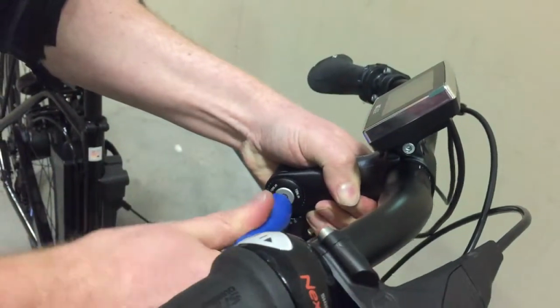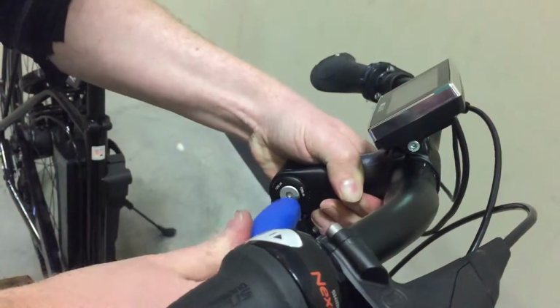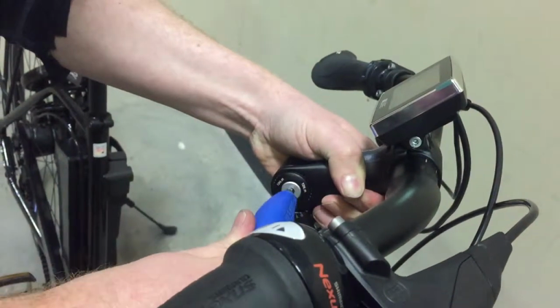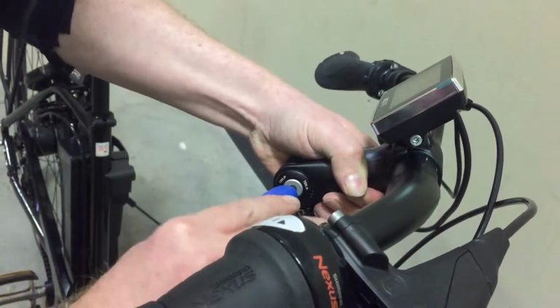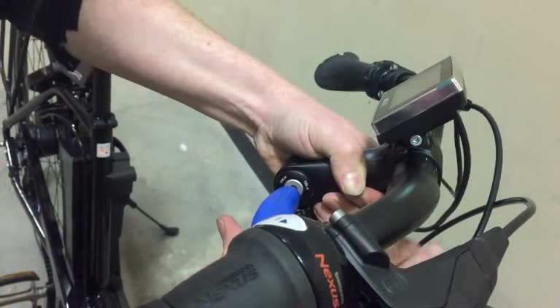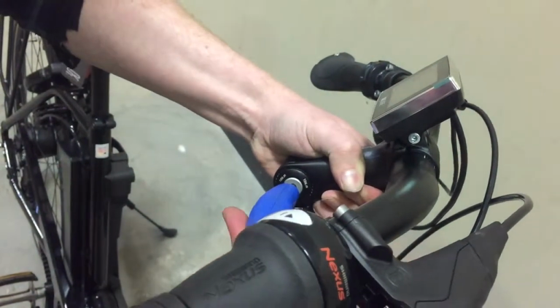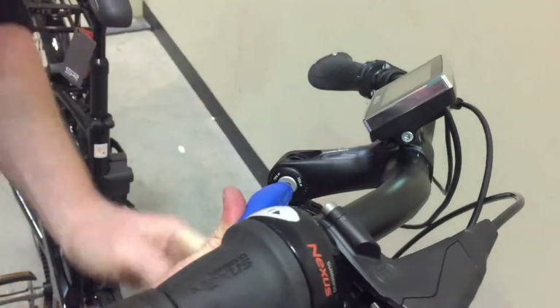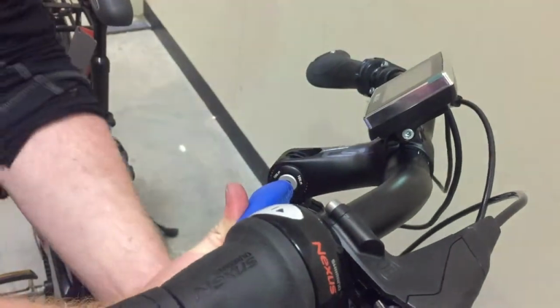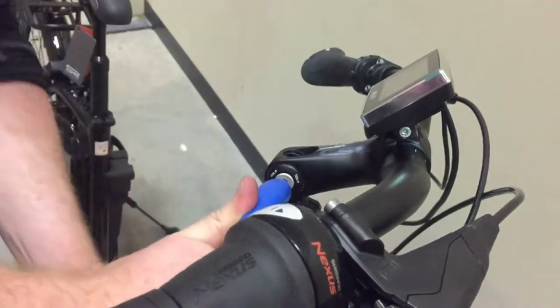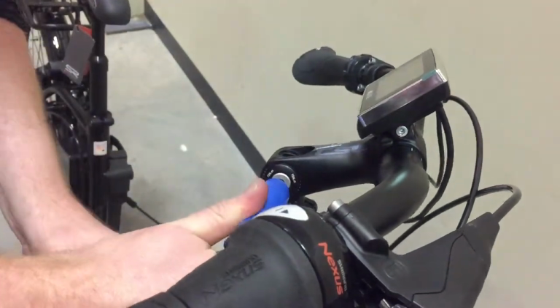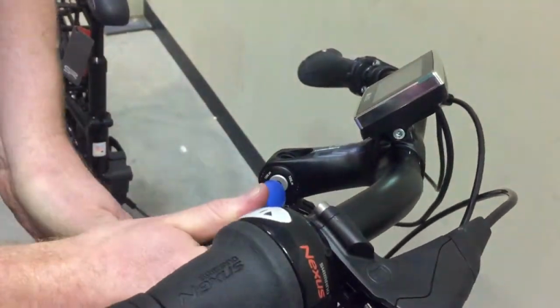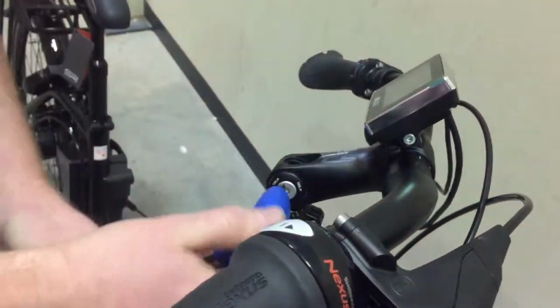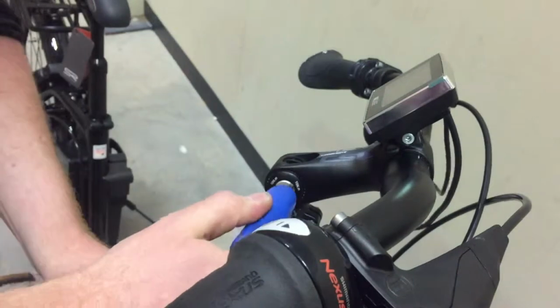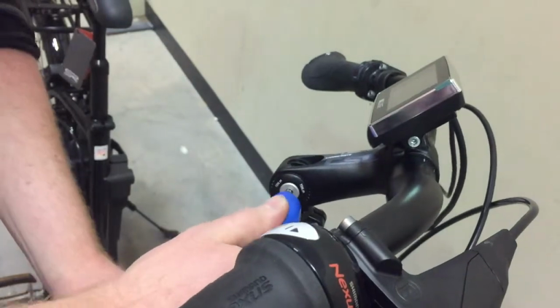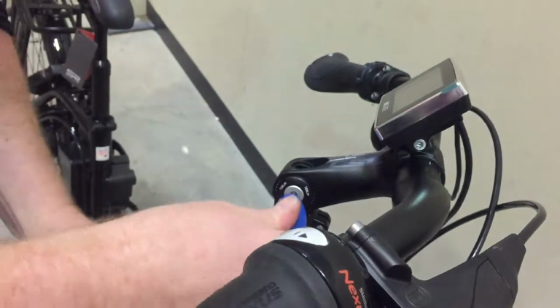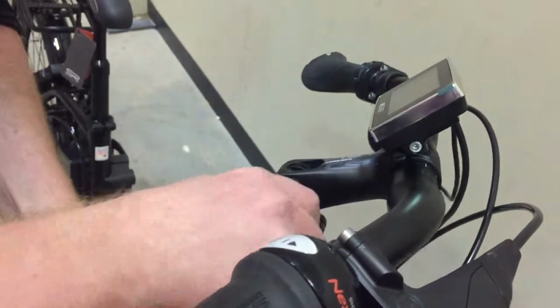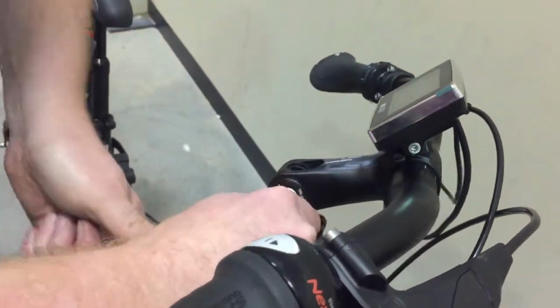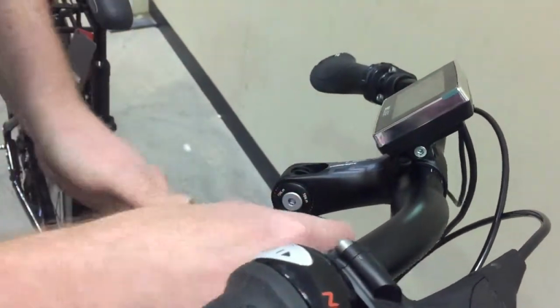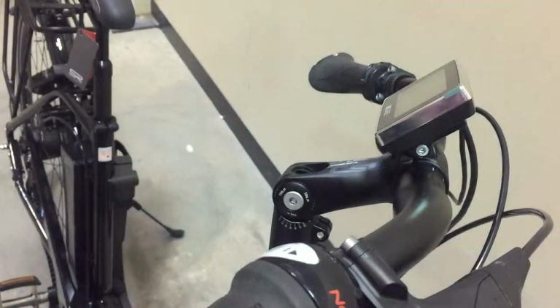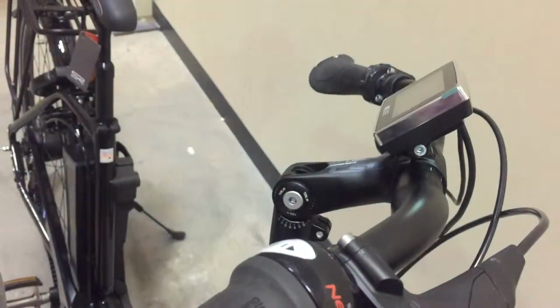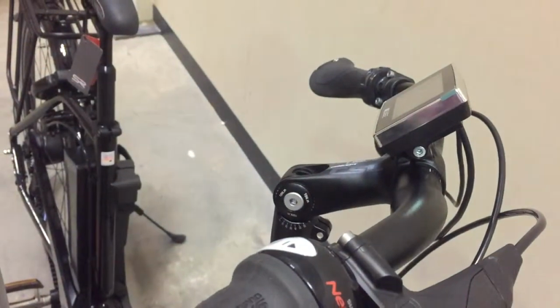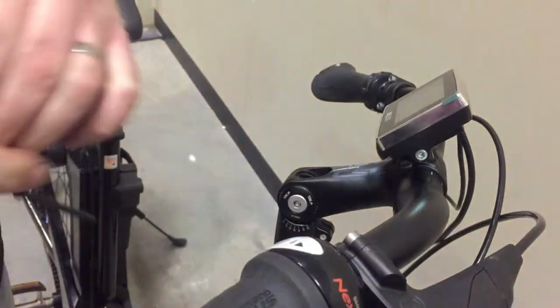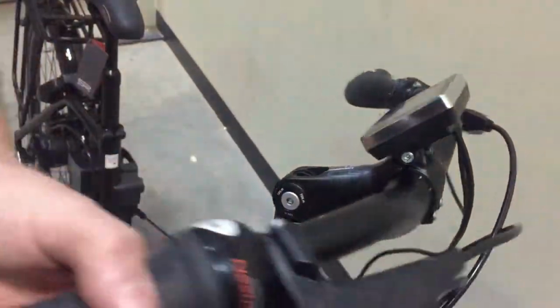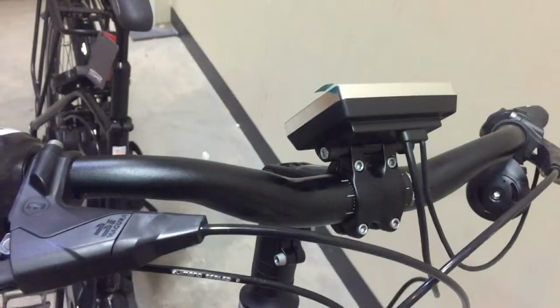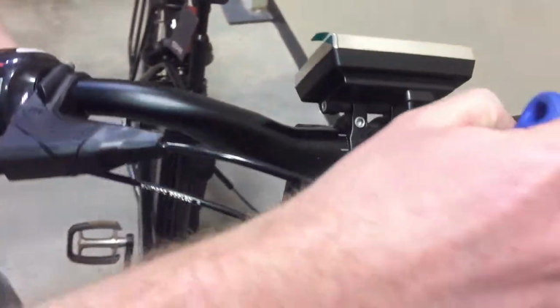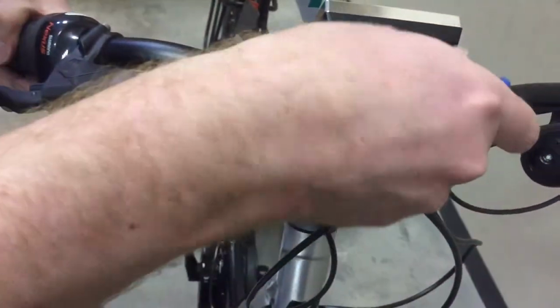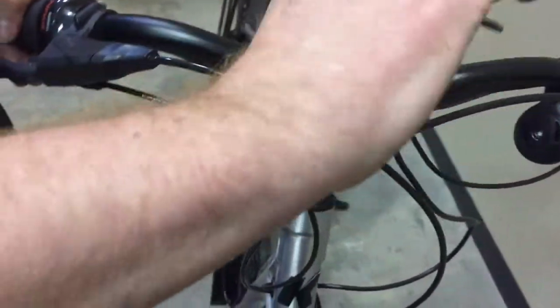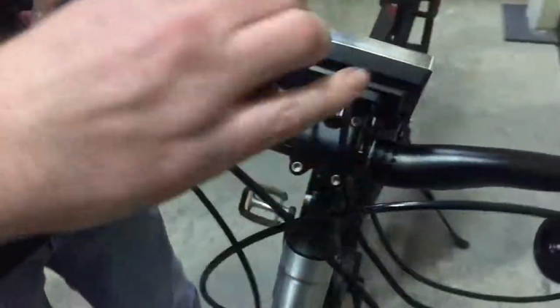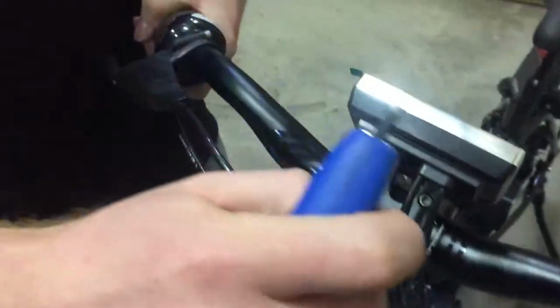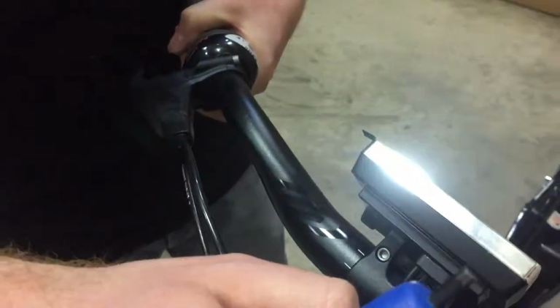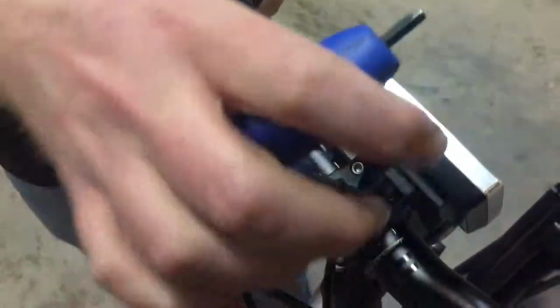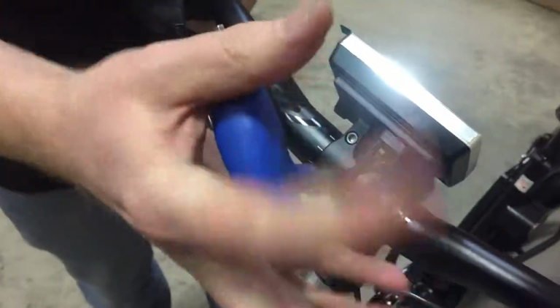With these stems it's important that you make sure it's tight when you do them back up again — nice and tight just so it doesn't come loose. Then you just need to tweak your bars around, back to the right angle.